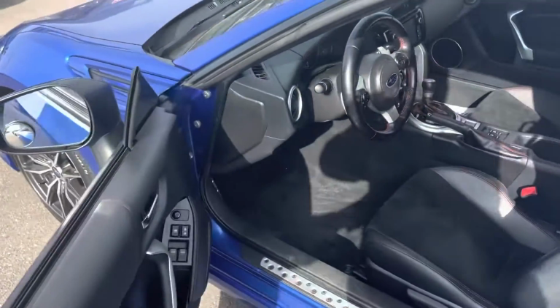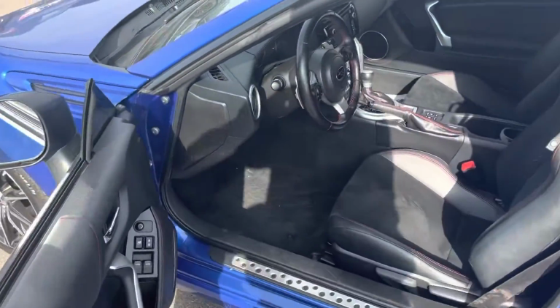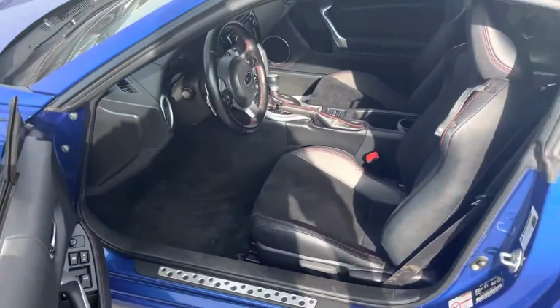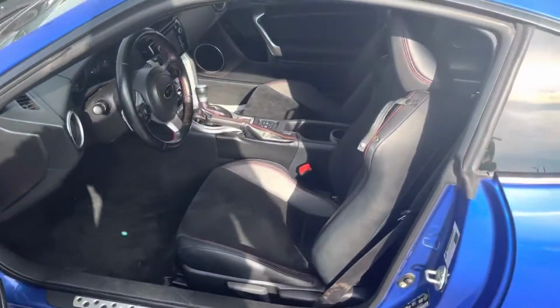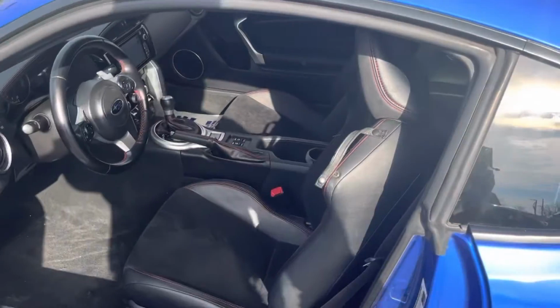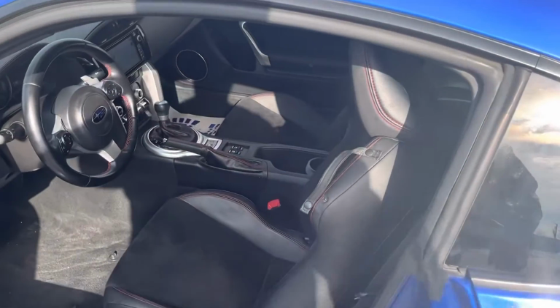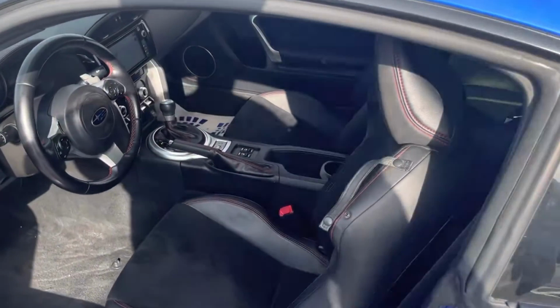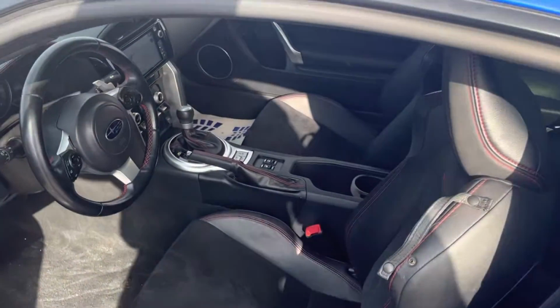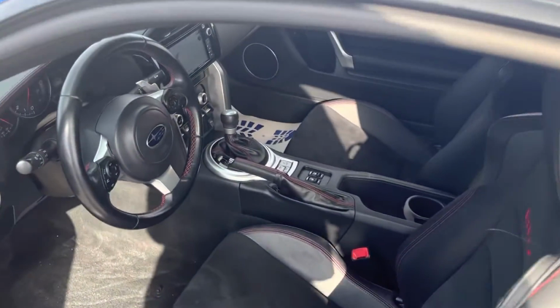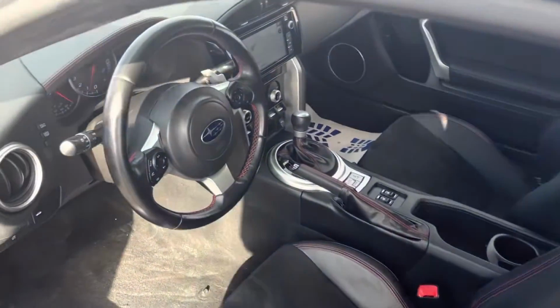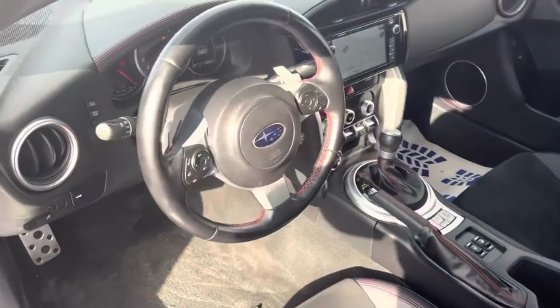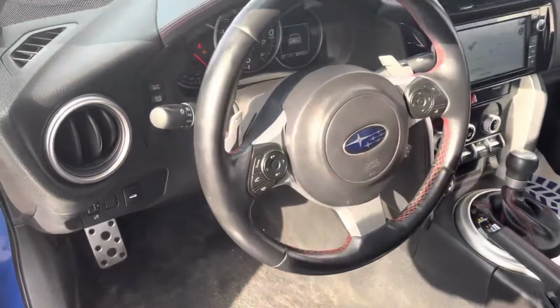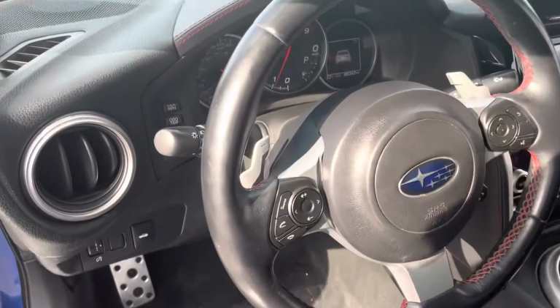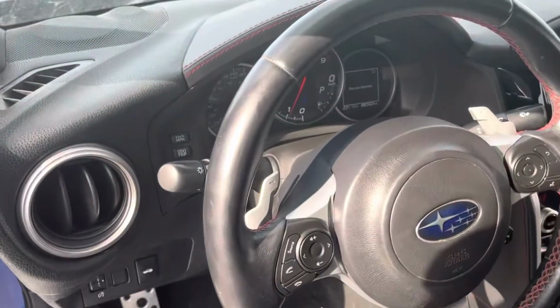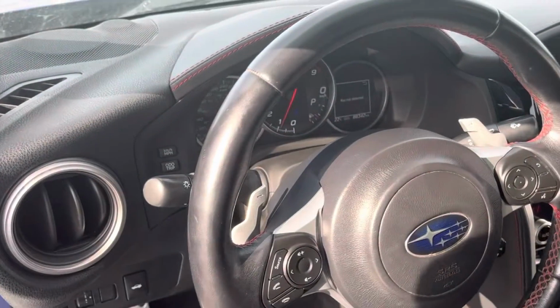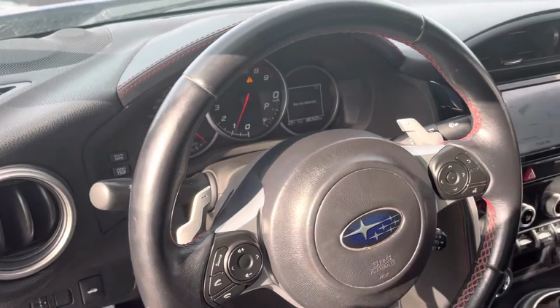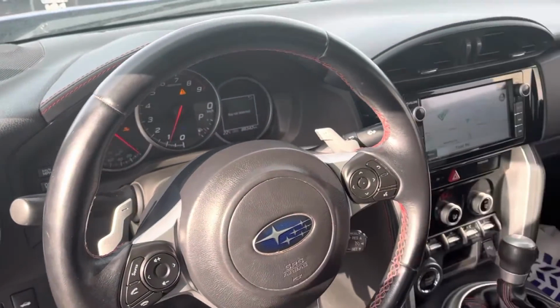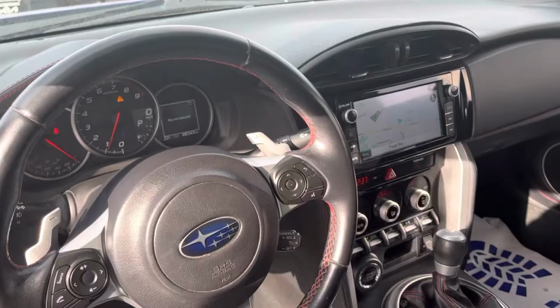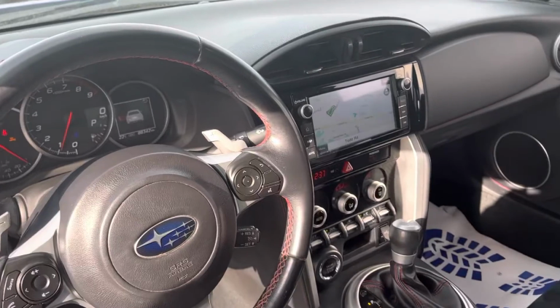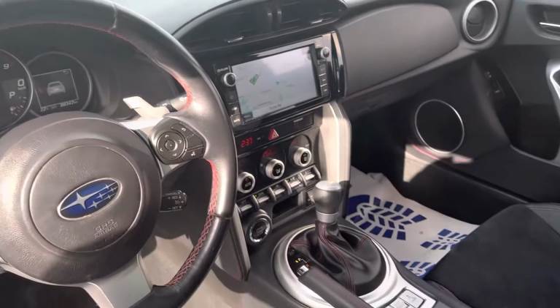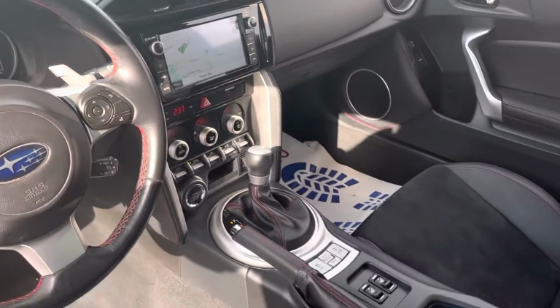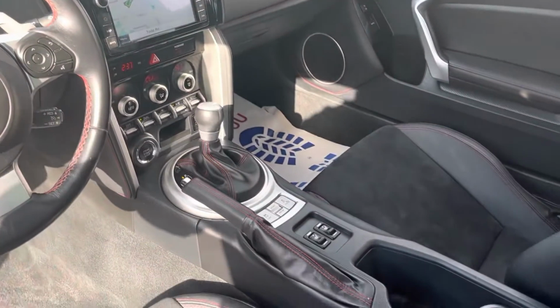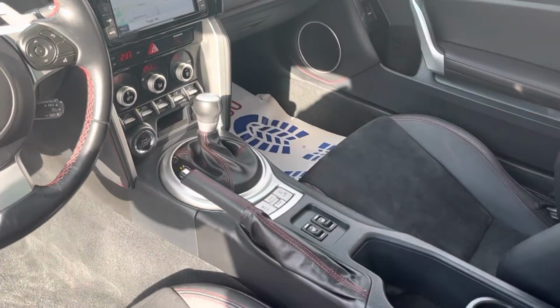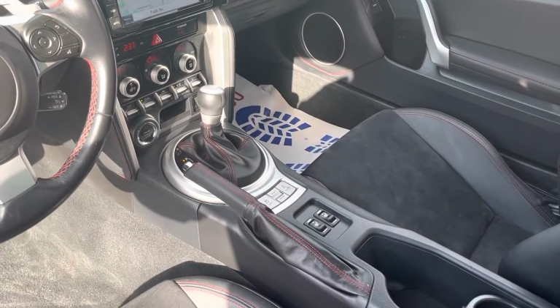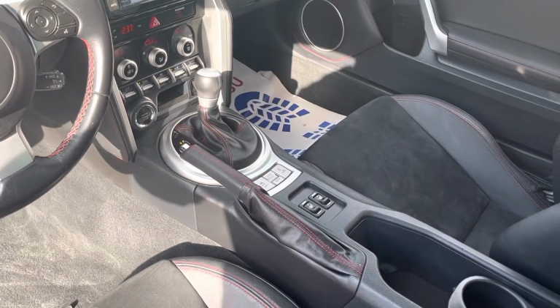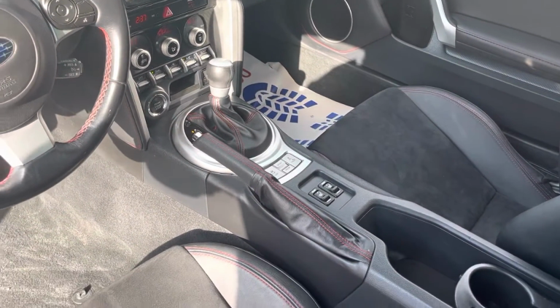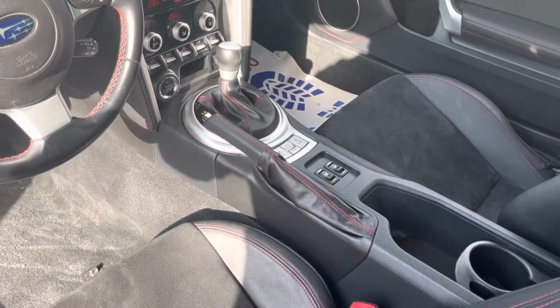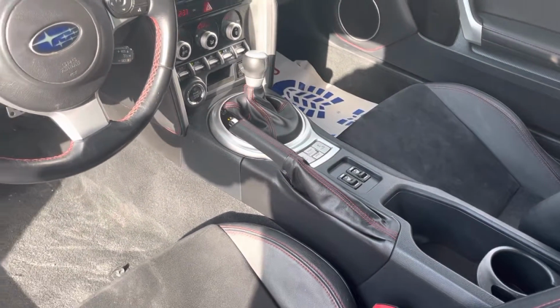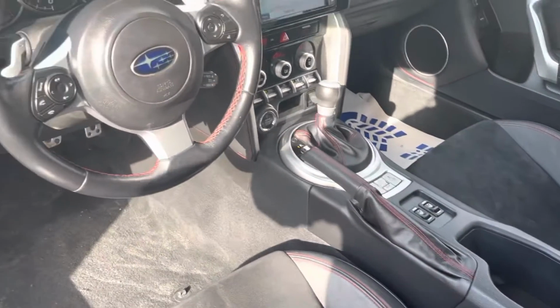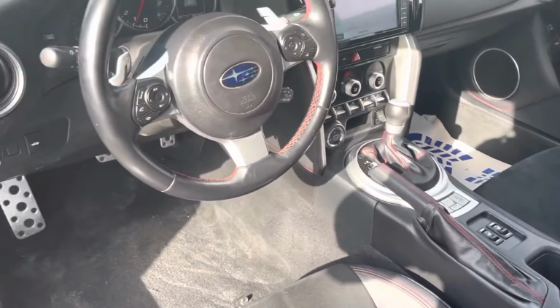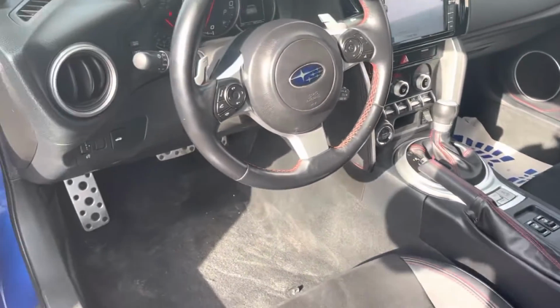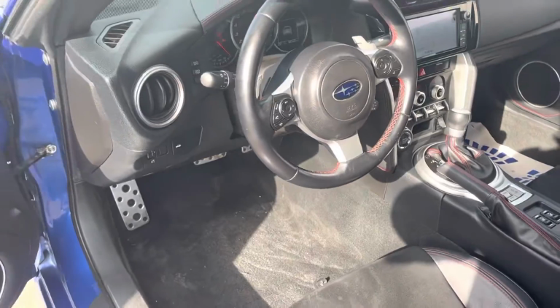It has seats that are going to hug you so you can enjoy the tight curves. It's got 88,000 kilometers on it. As you can see: navigation, backup camera, heated seats, sport mode, snow mode — everything is working on this car.